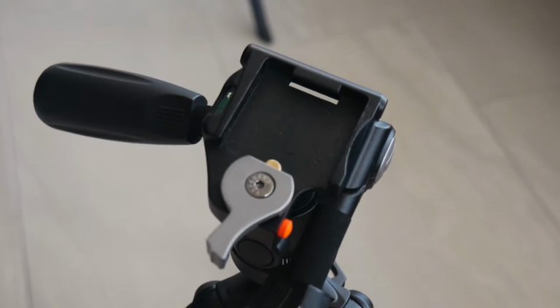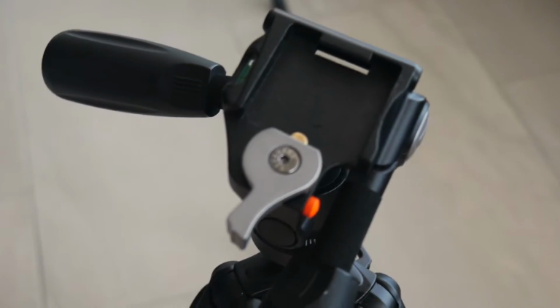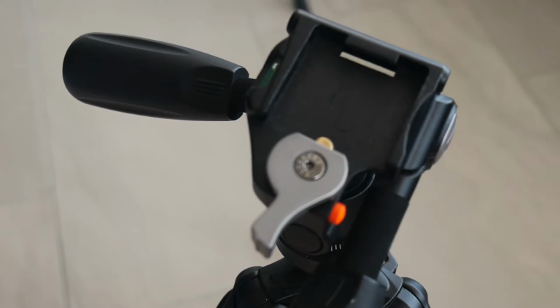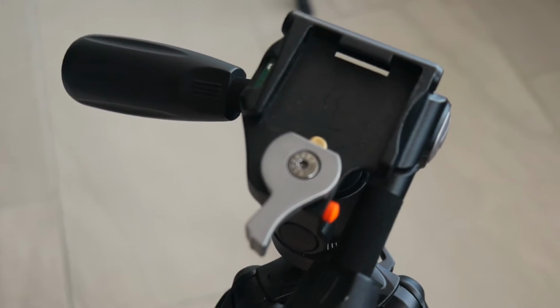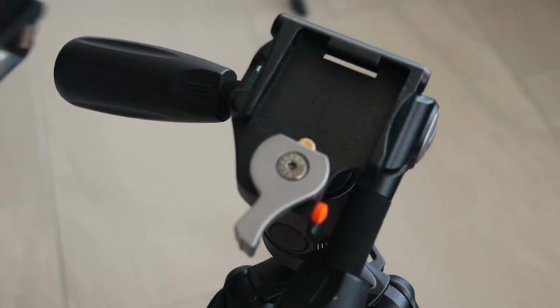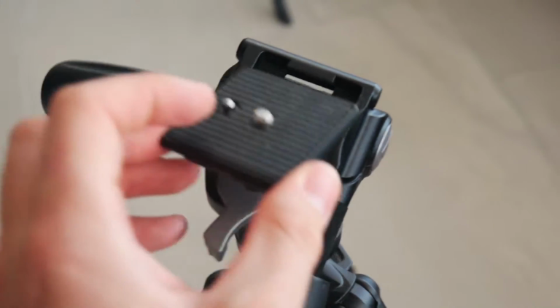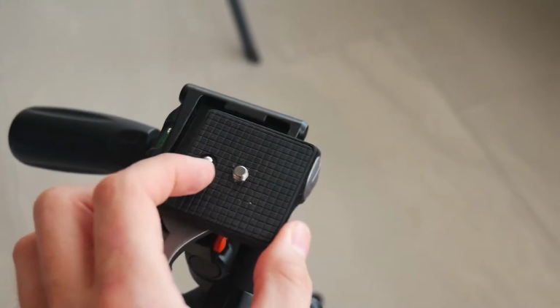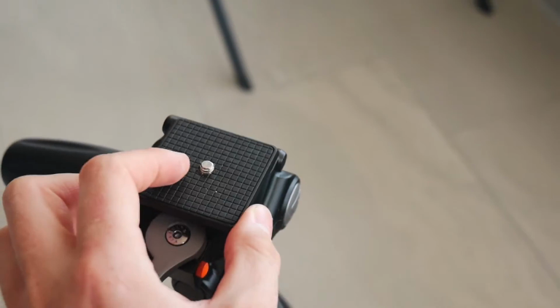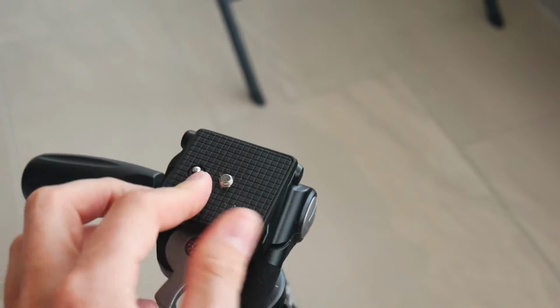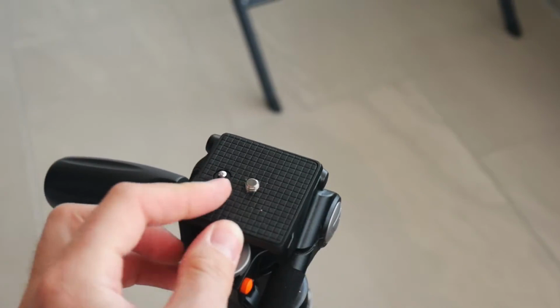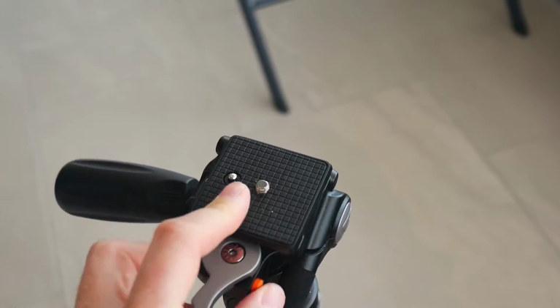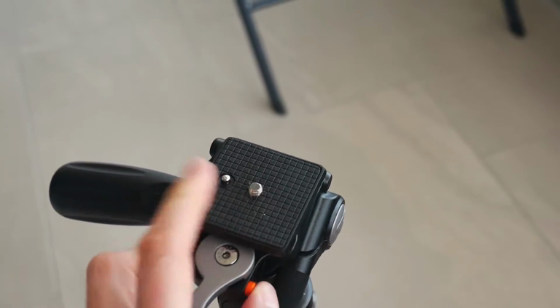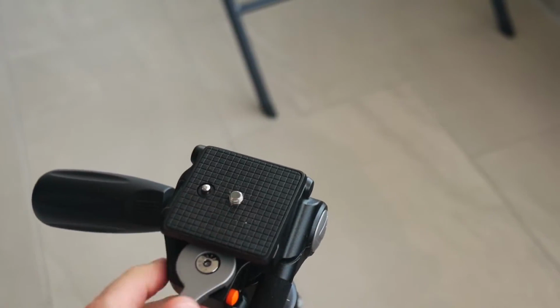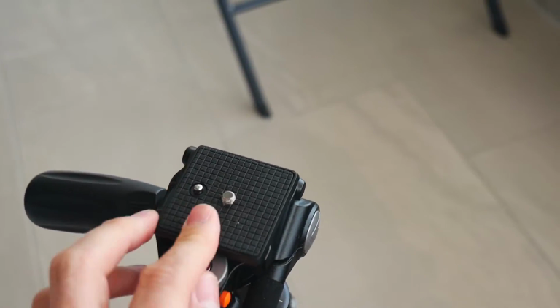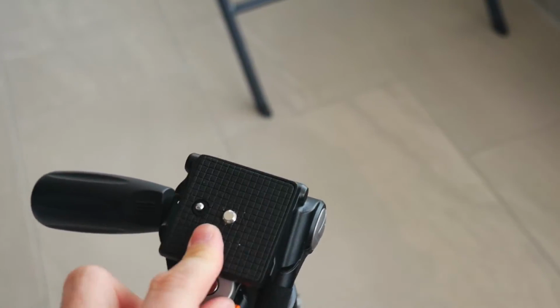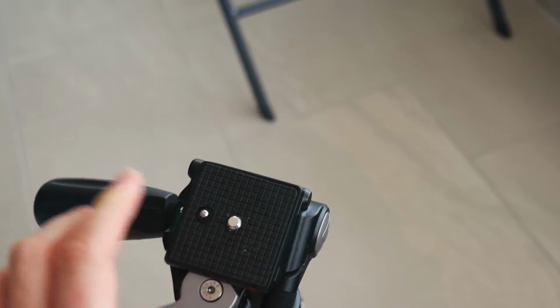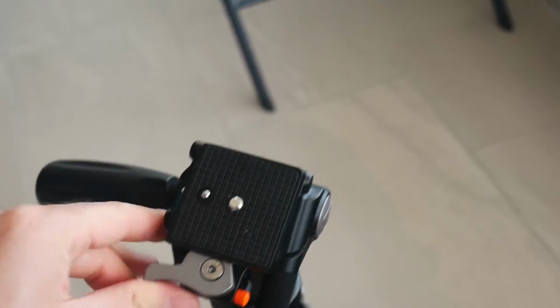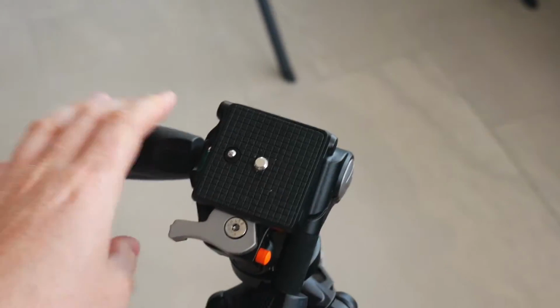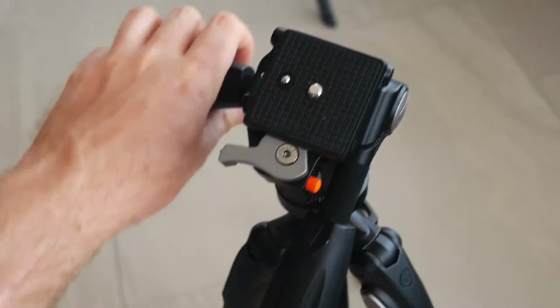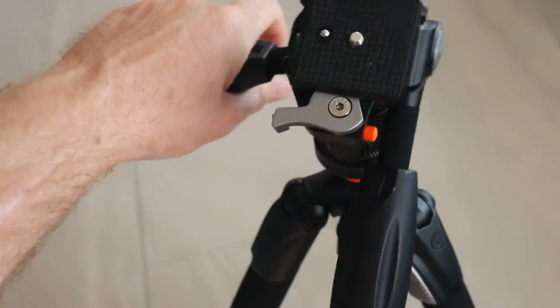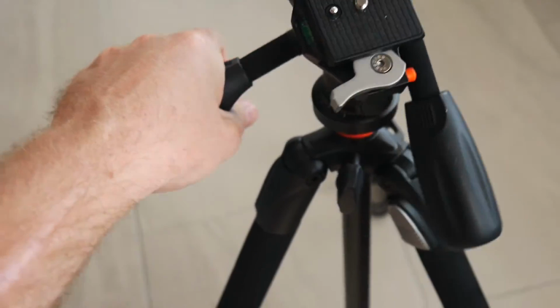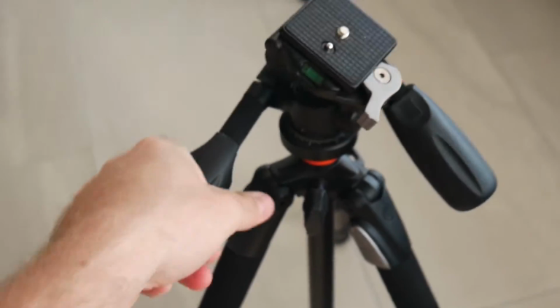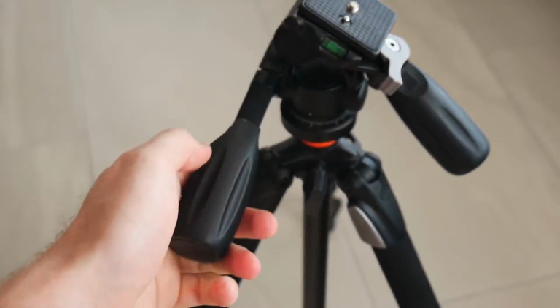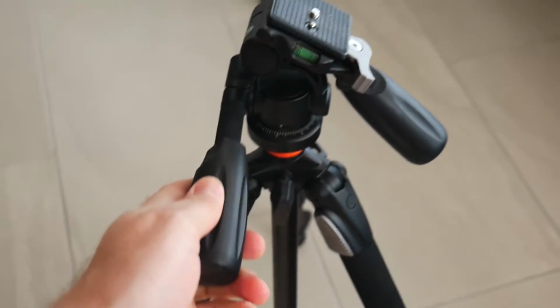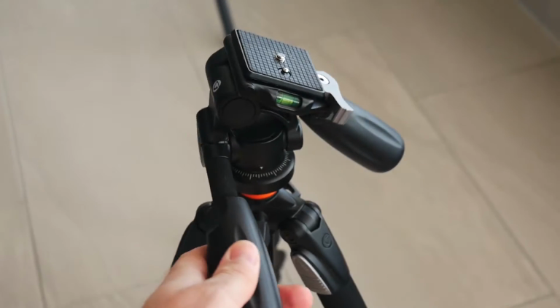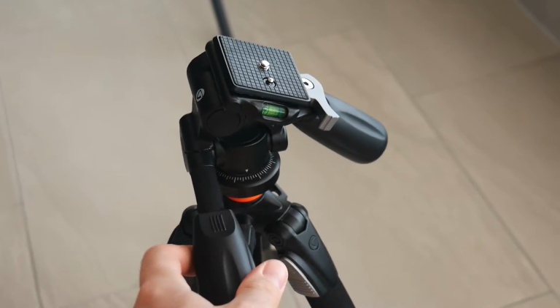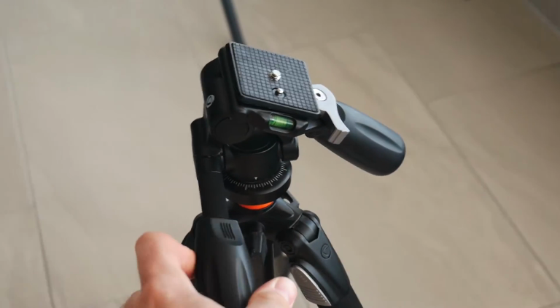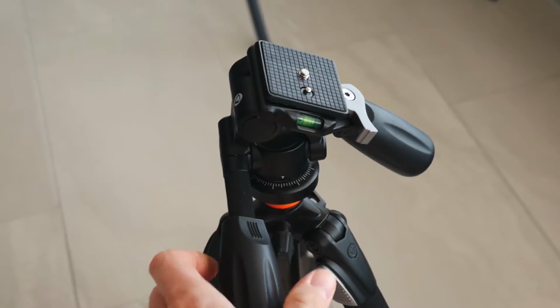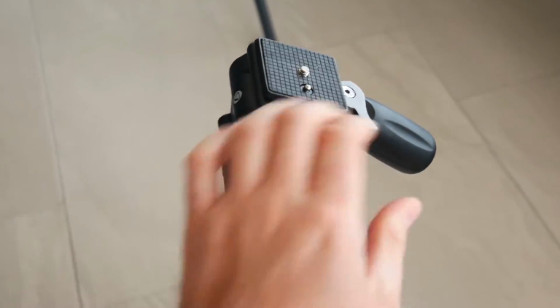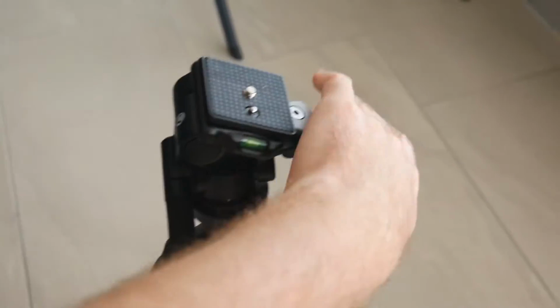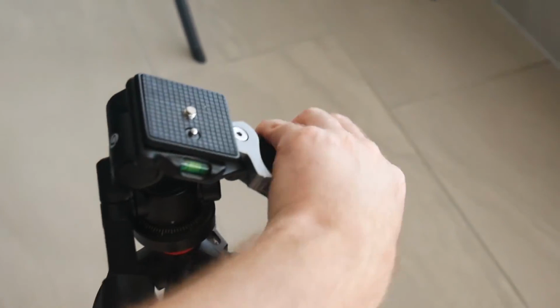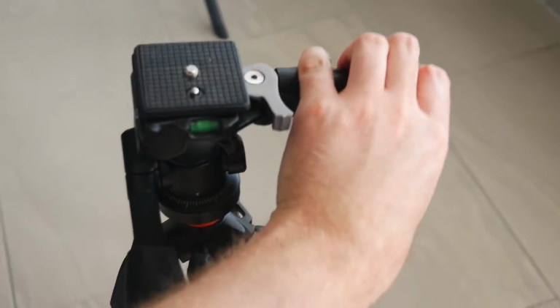In my opinion, for panning and tilting in video mode it is not such a smooth true video head, but it's okay if you are on a budget and if you like to work around with firm hands.